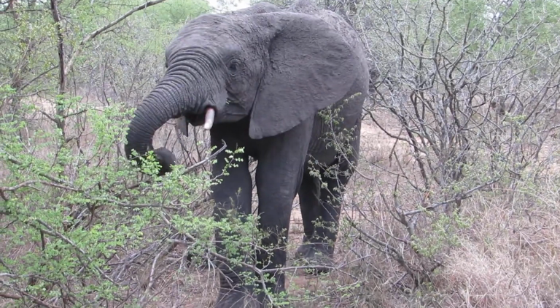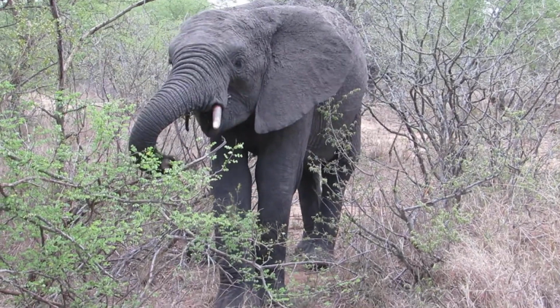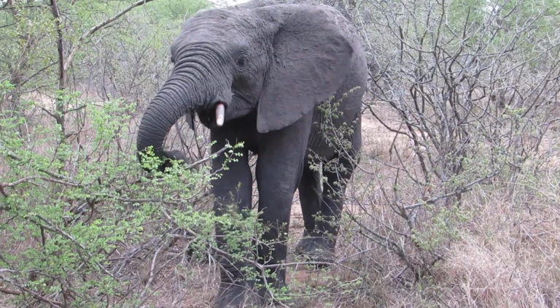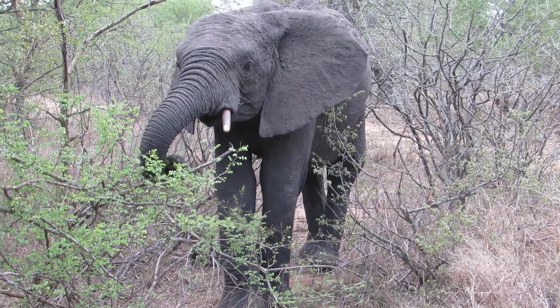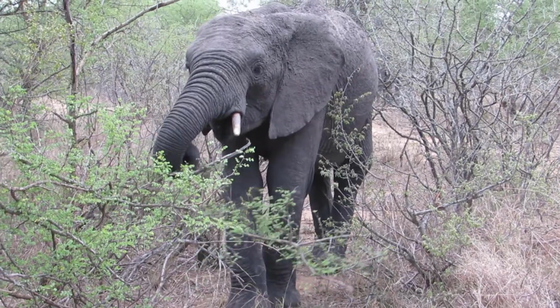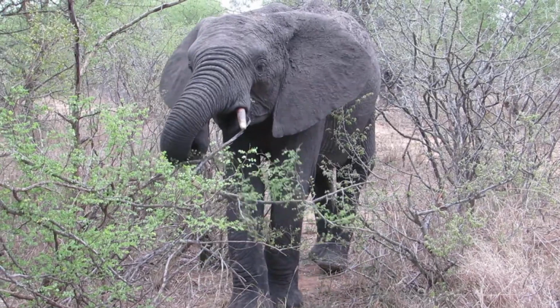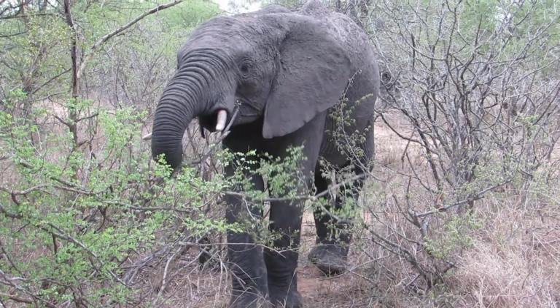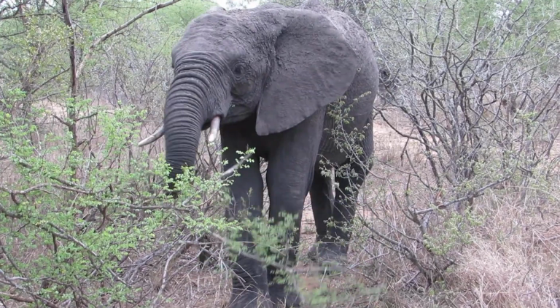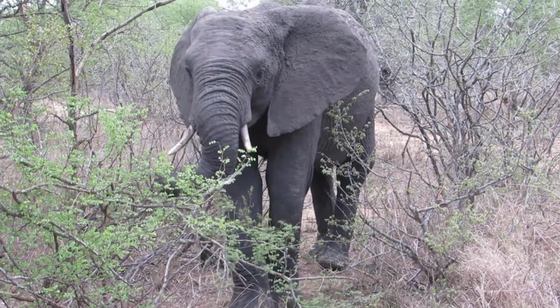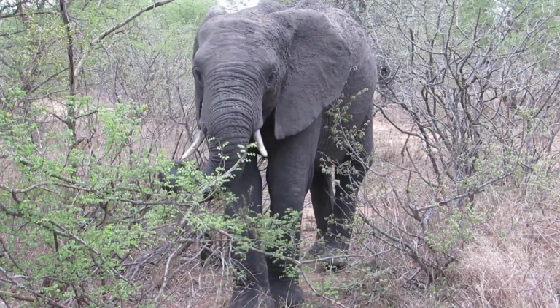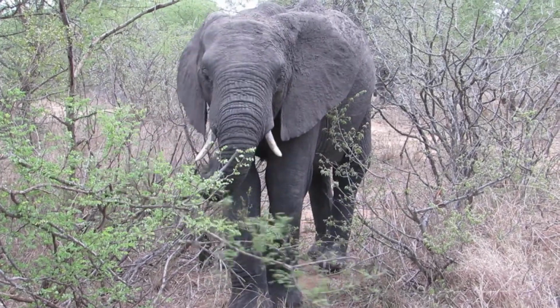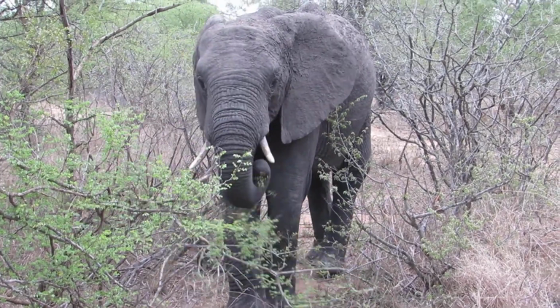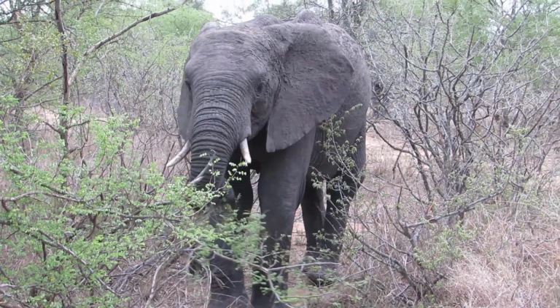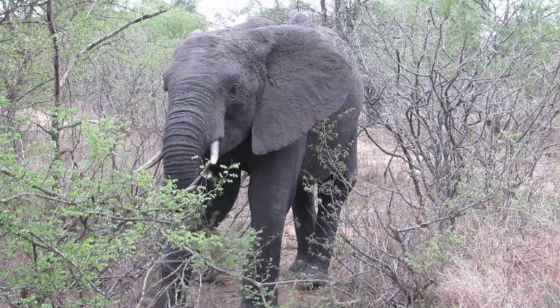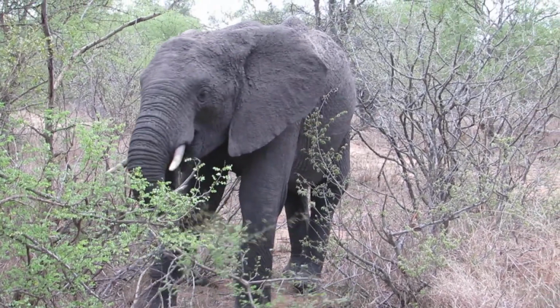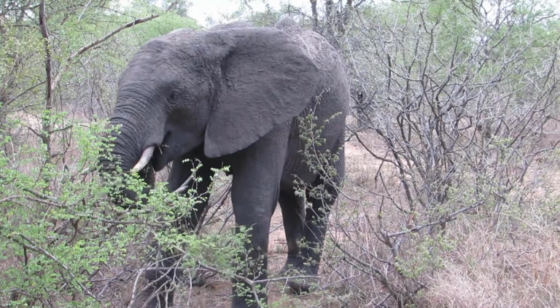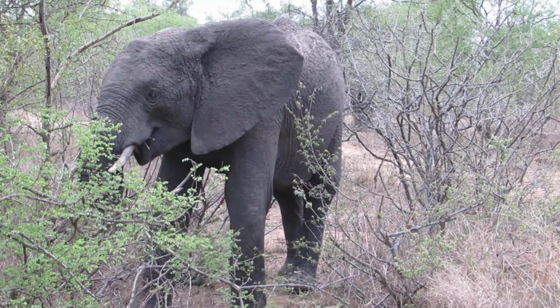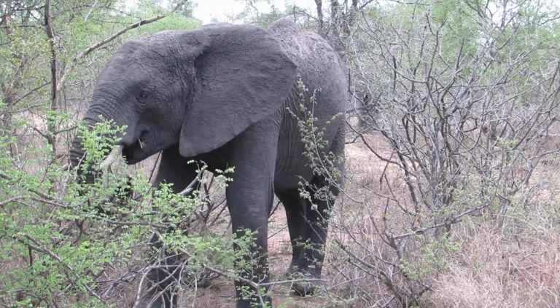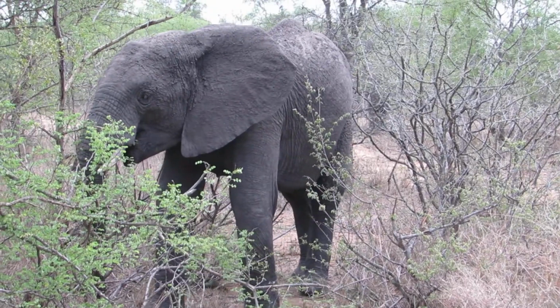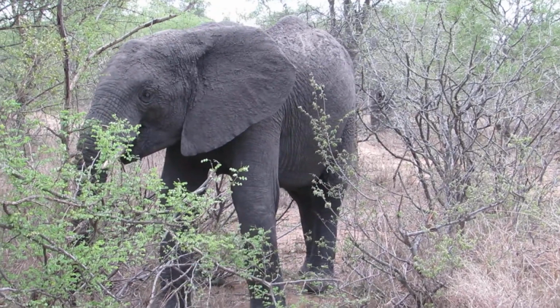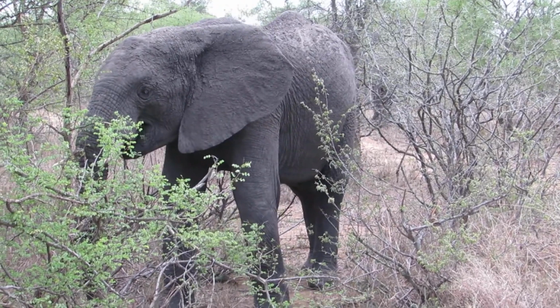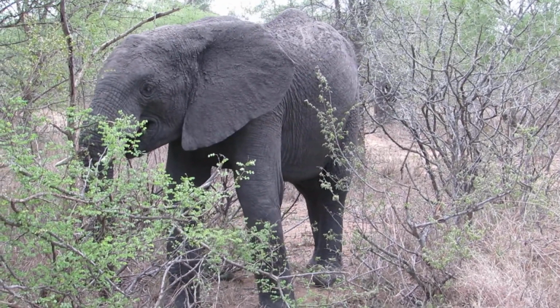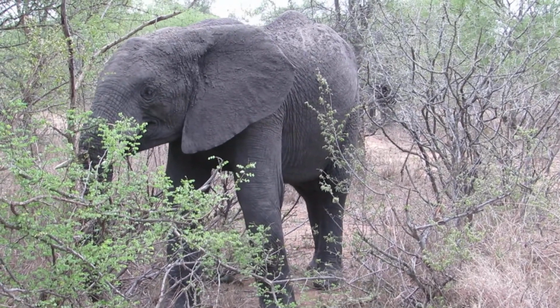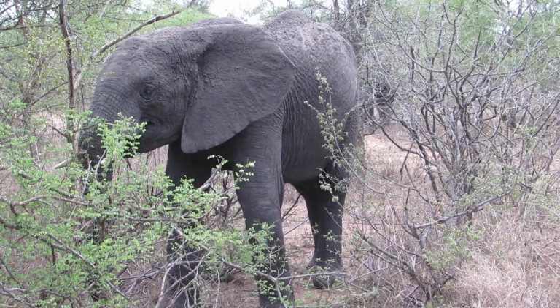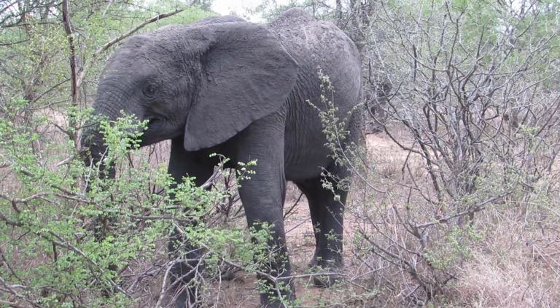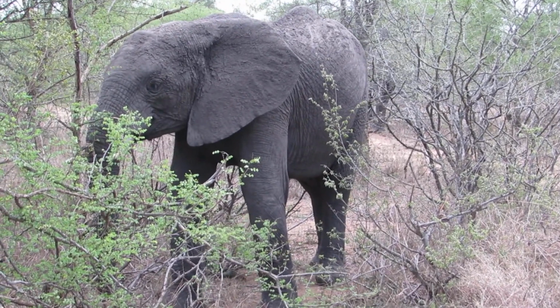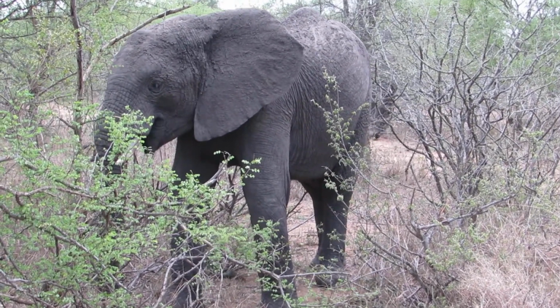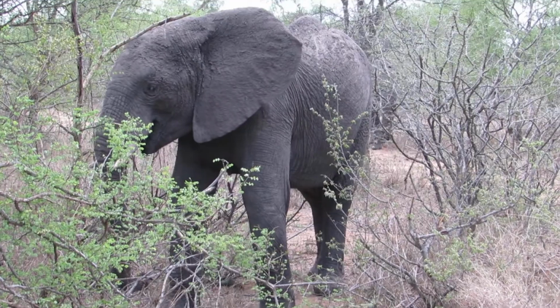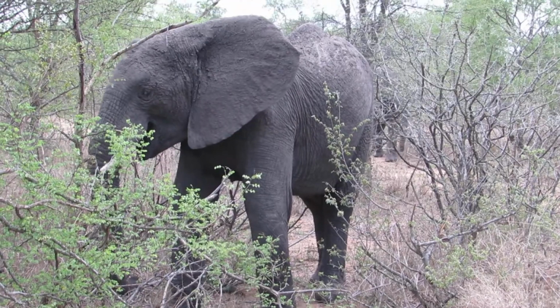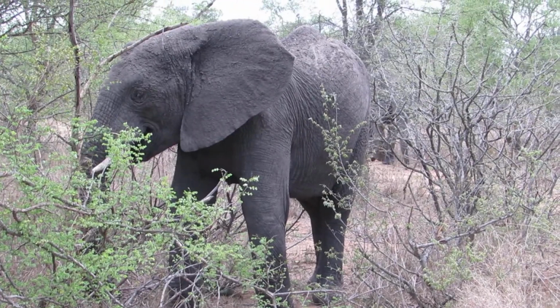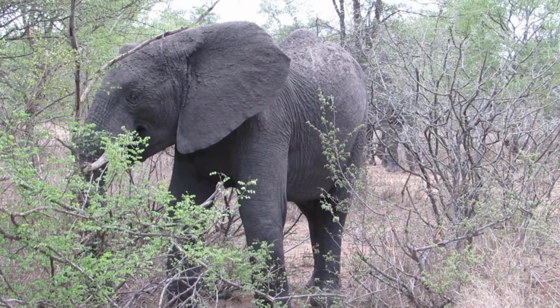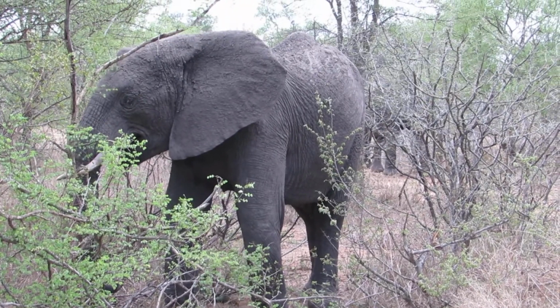It's one way you can tell if an elephant, like a human, is left-handed or right-handed — in their case, left-sided or right-sided. You just look at the tusk and see which one is more worn out. Generally, the tusk which has a groove worn out...